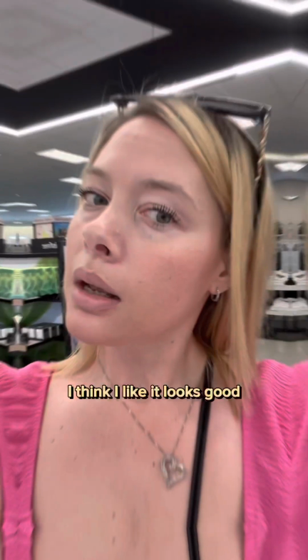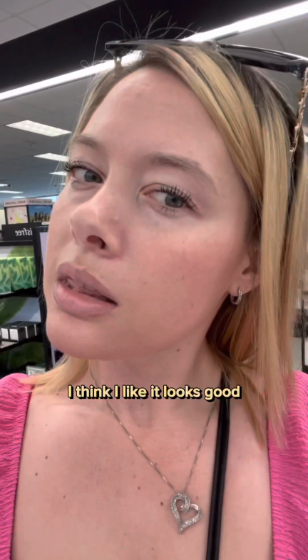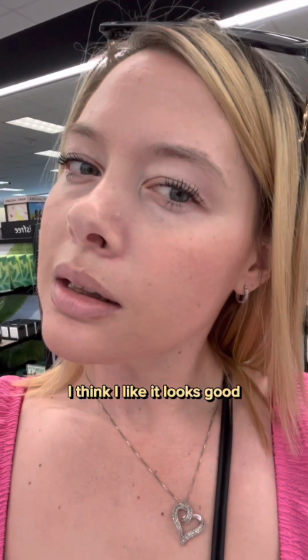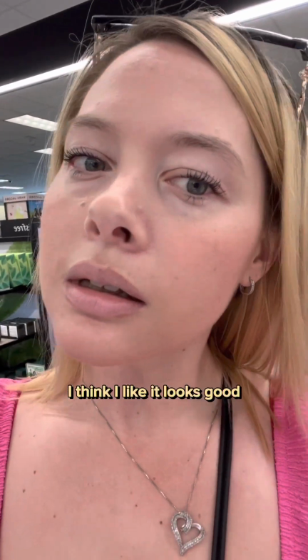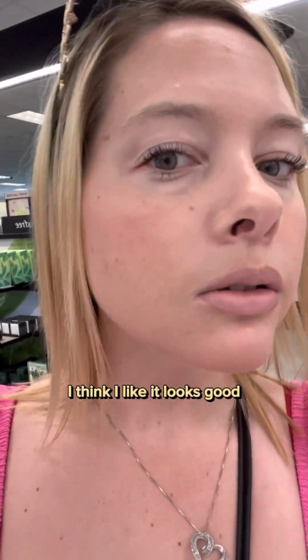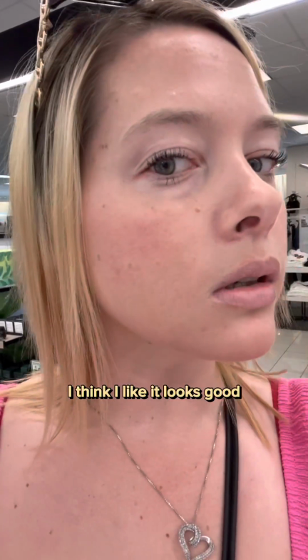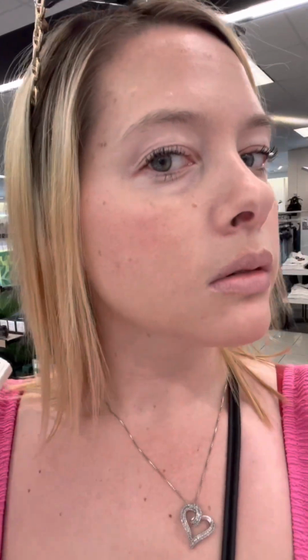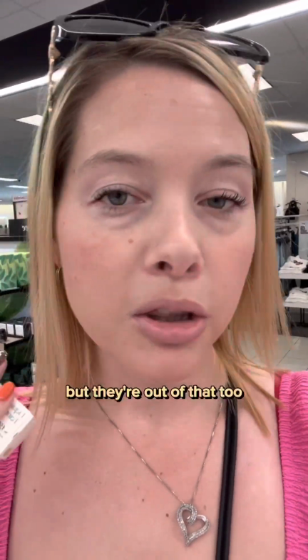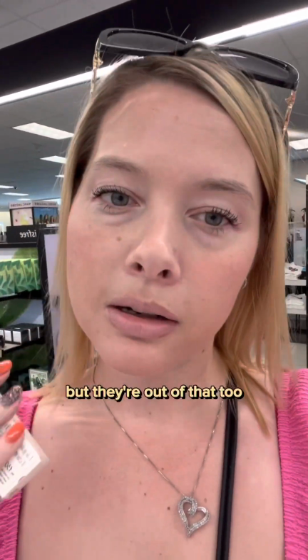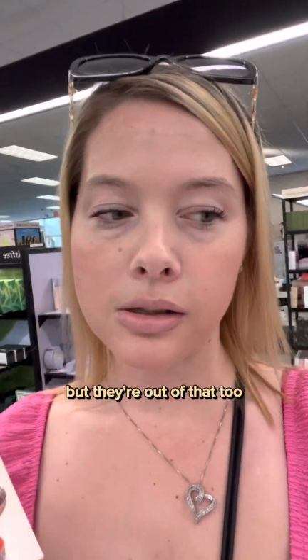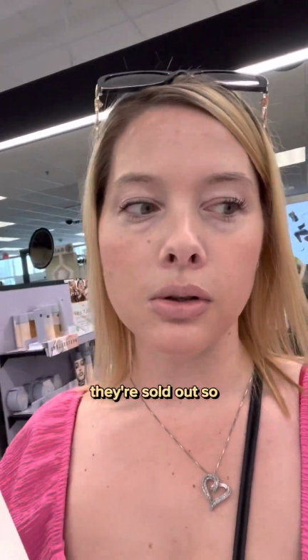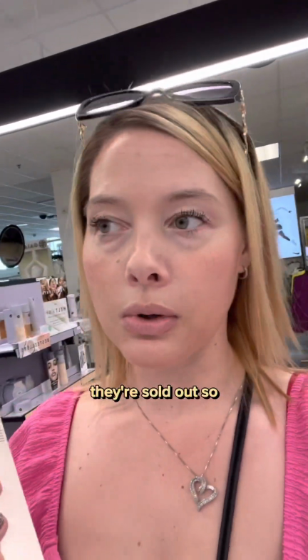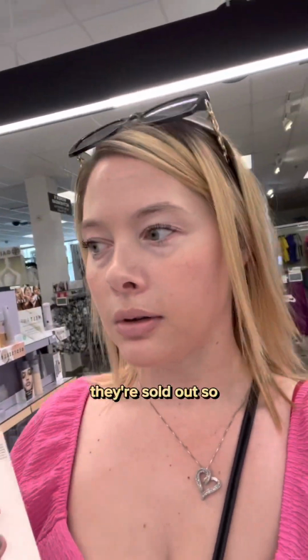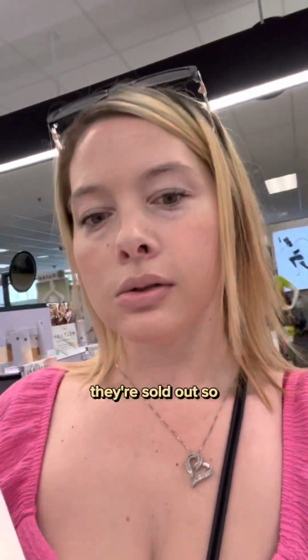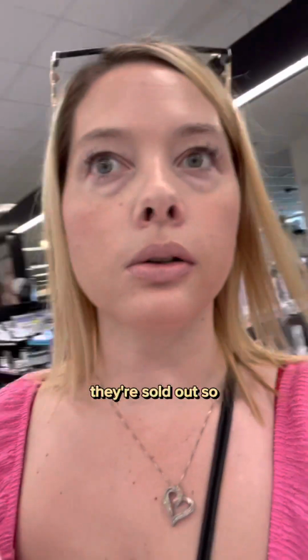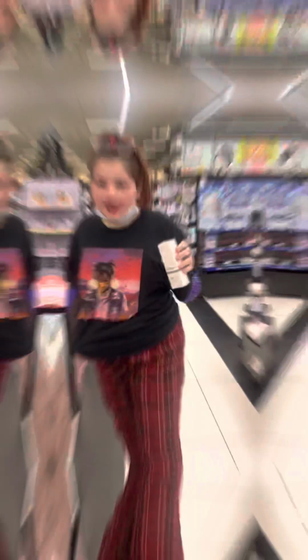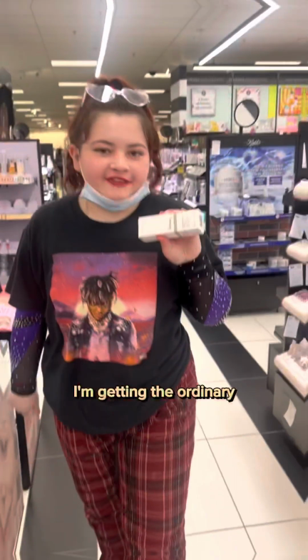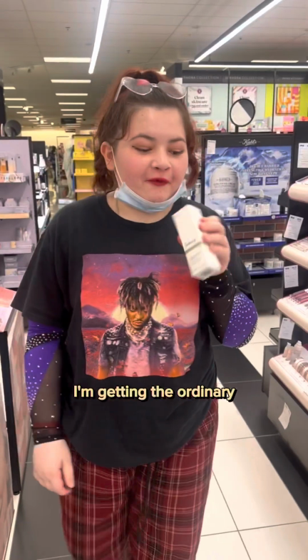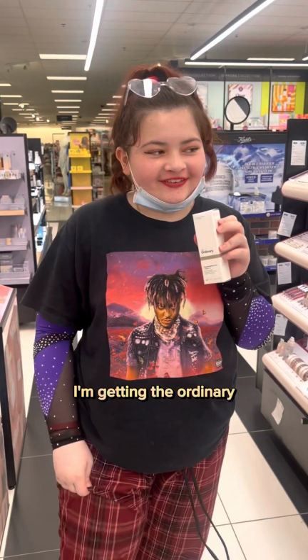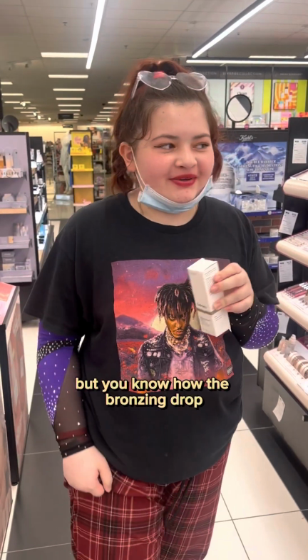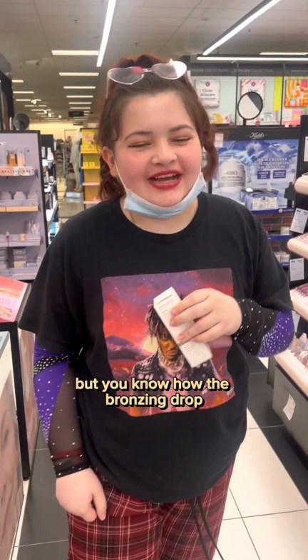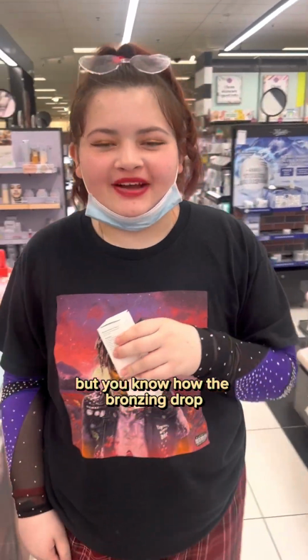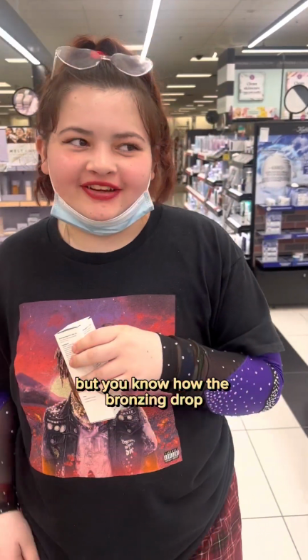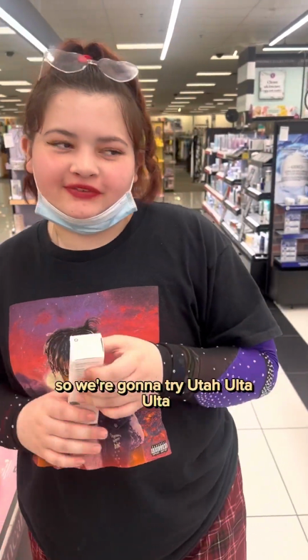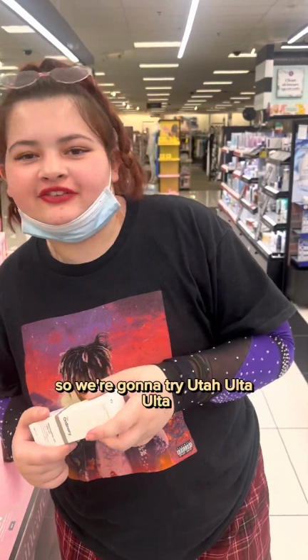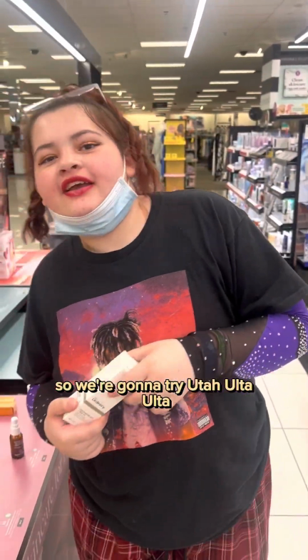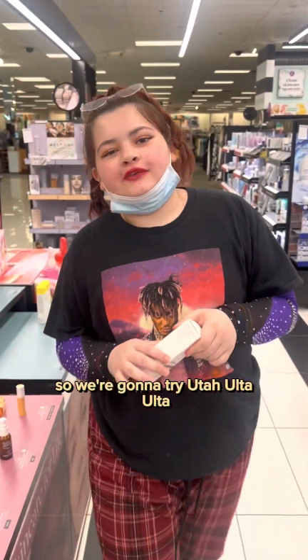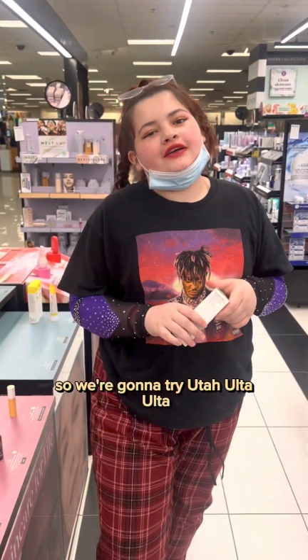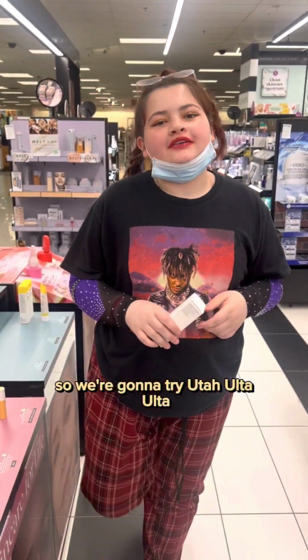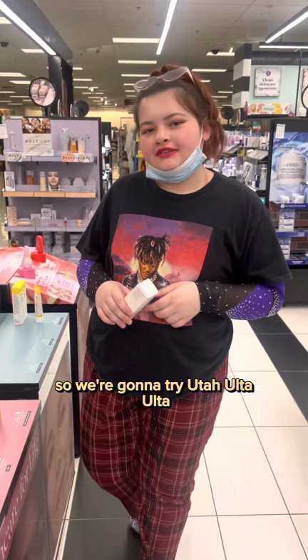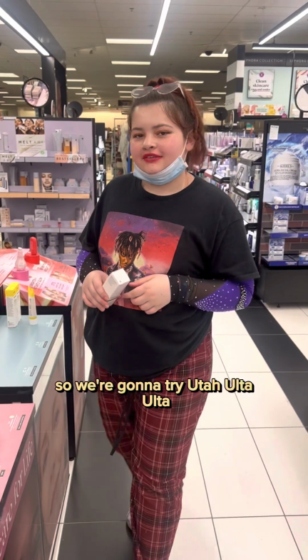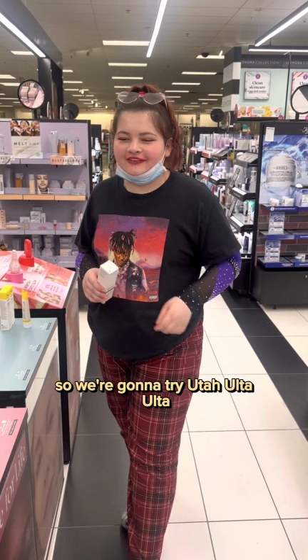I think I like it — it looks good, but they're out of that too, they're sold out. So I'm getting The Ordinary, but they don't have the Browning Drops, so we're gonna try Ulta.